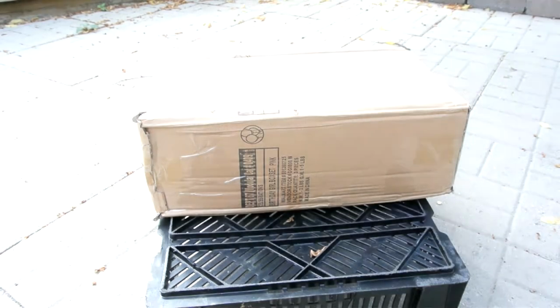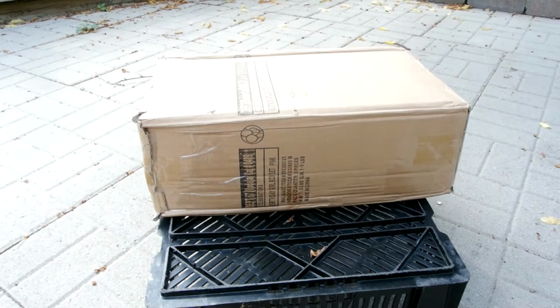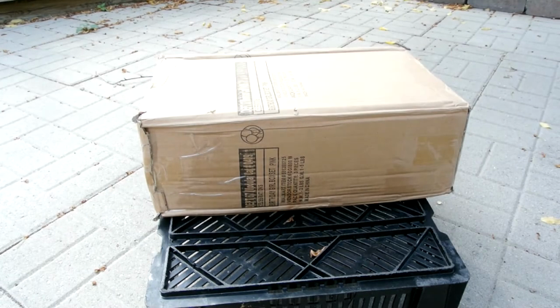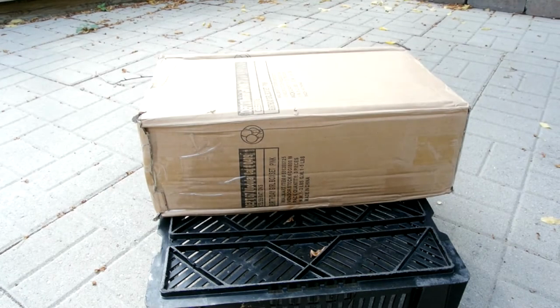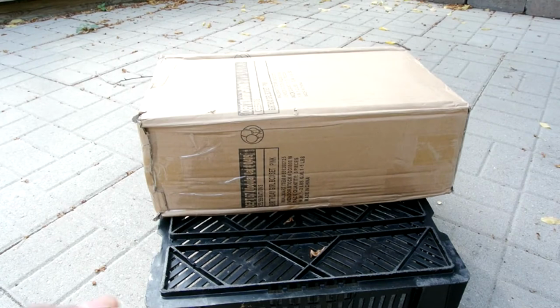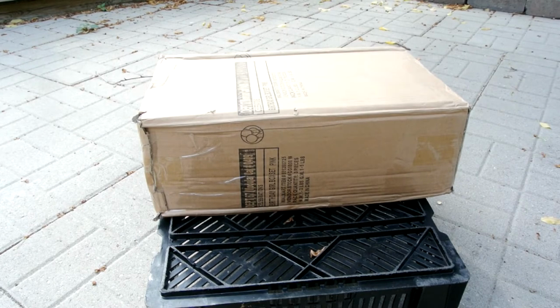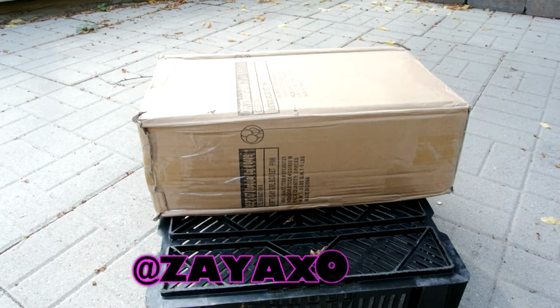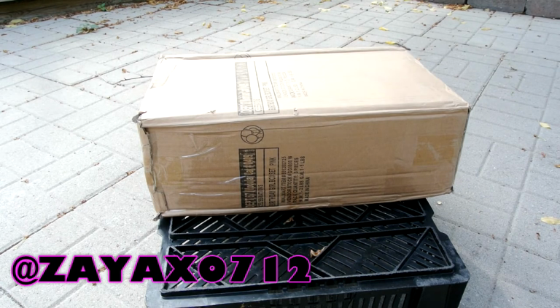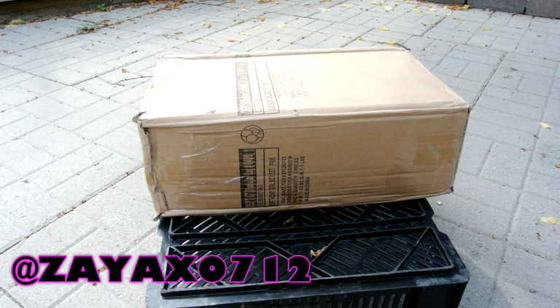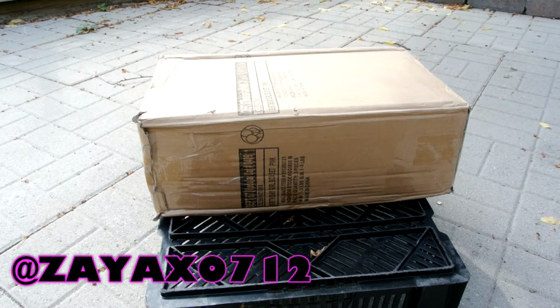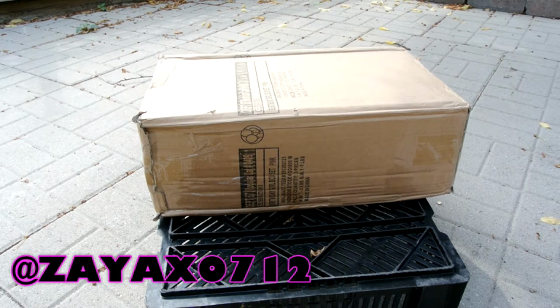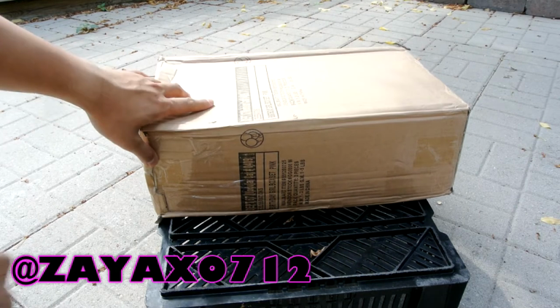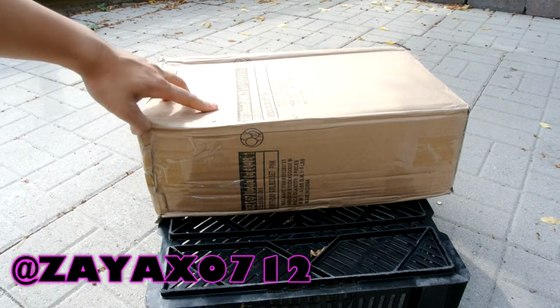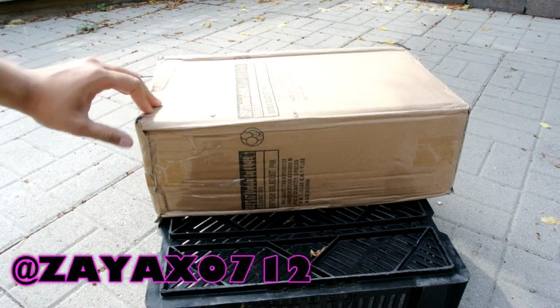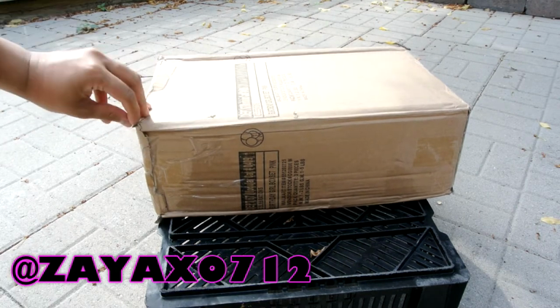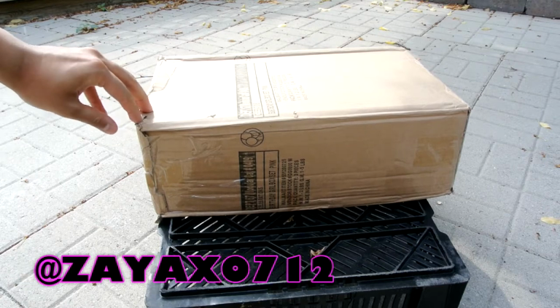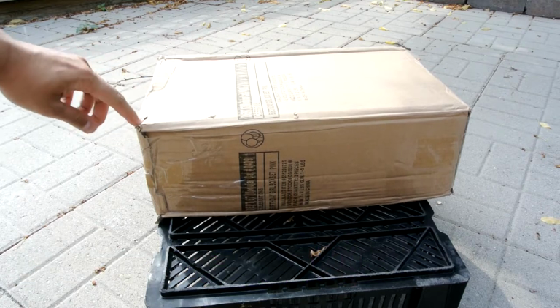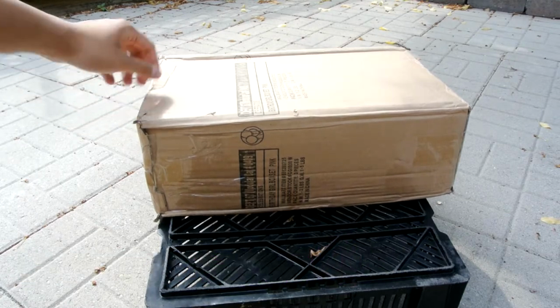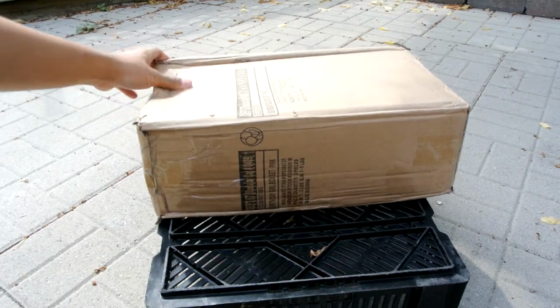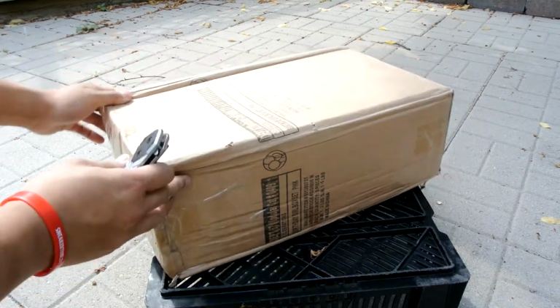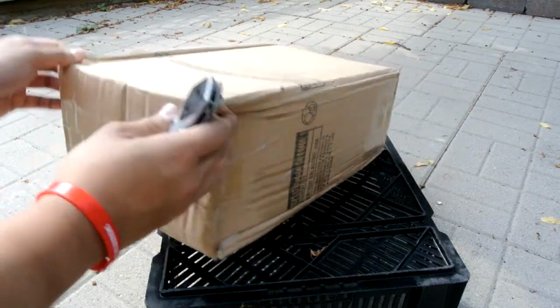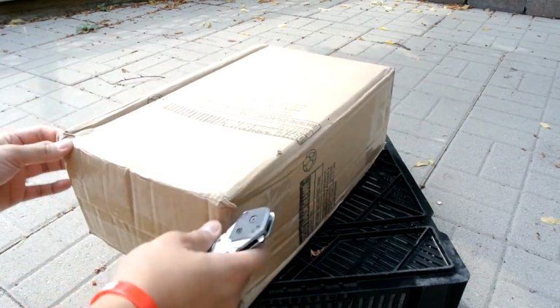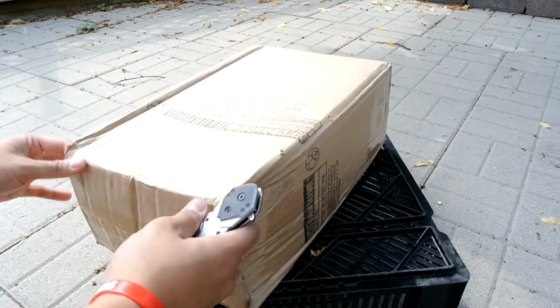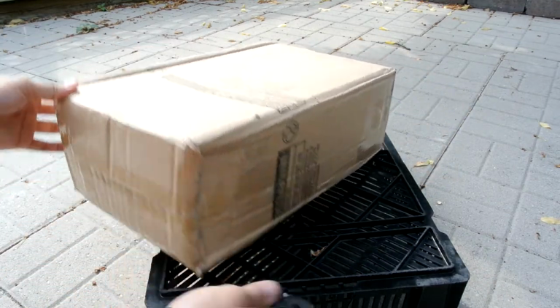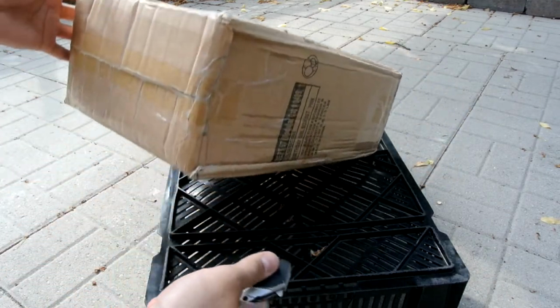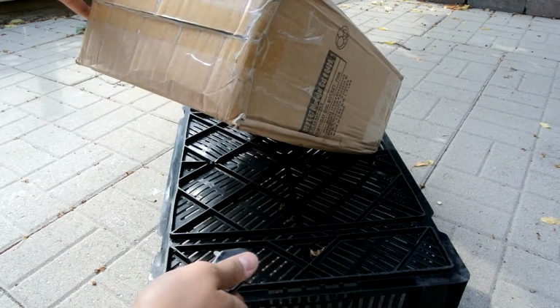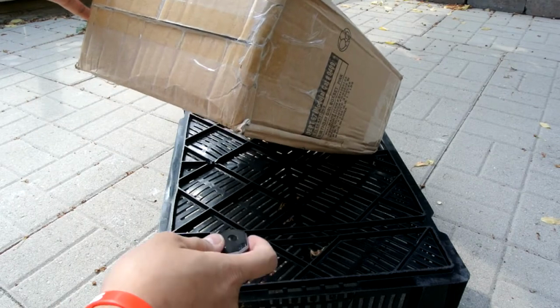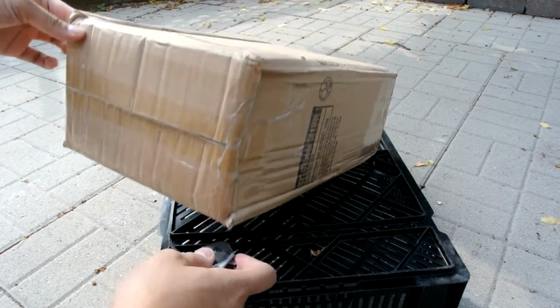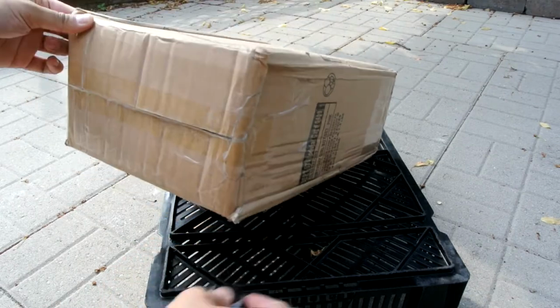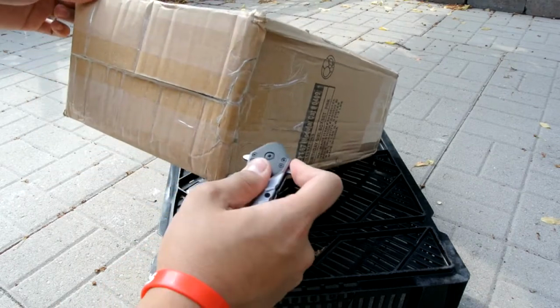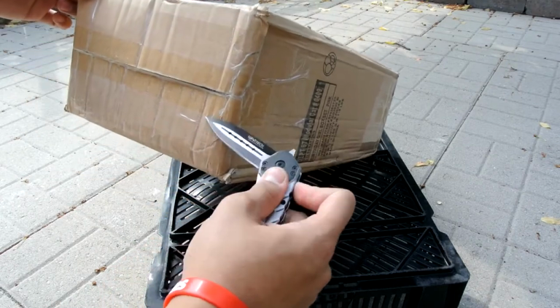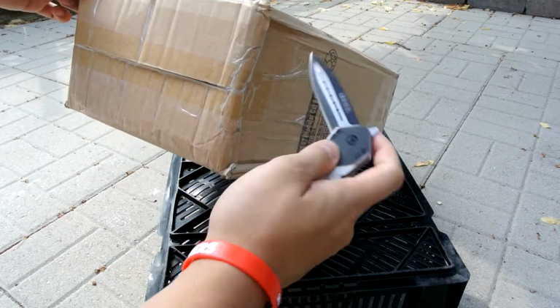Hey, what's up guys, BrankX back again — got a new unboxing video for you guys. Picked this up off of Isaiah X; if you don't know him, definitely go follow him. Been following him for a while and he happened to pick these up at a Nike clearance by his house, so I picked these up off of him.